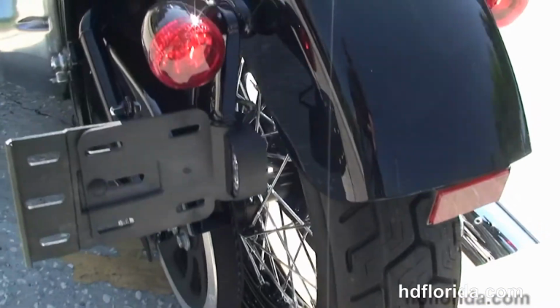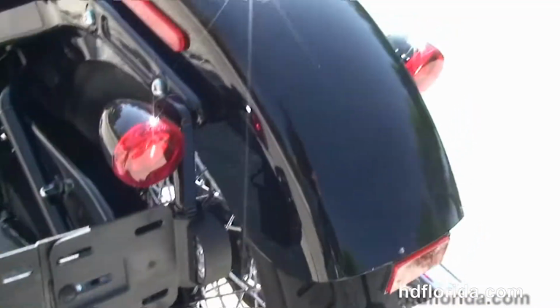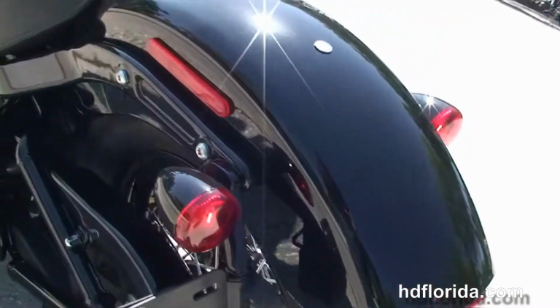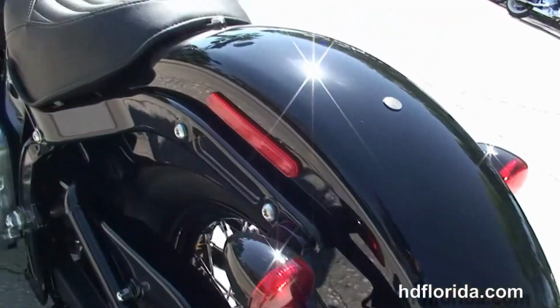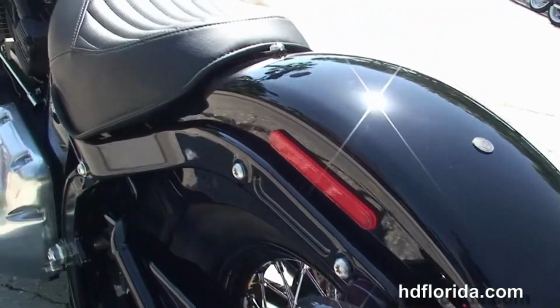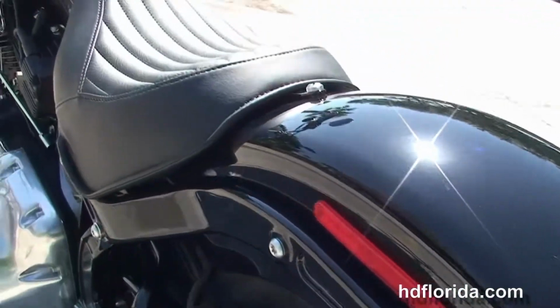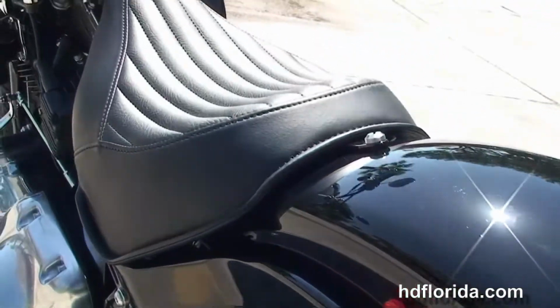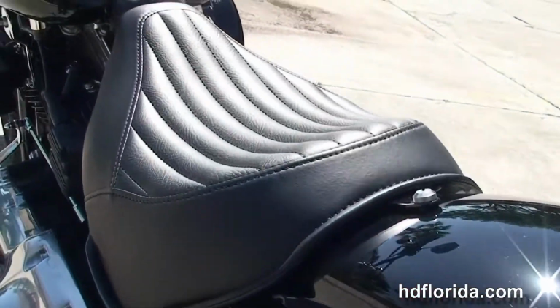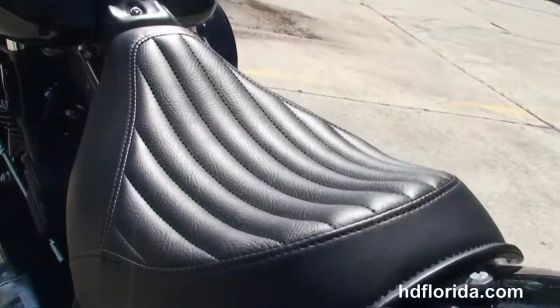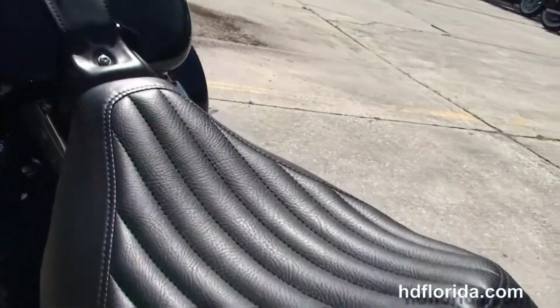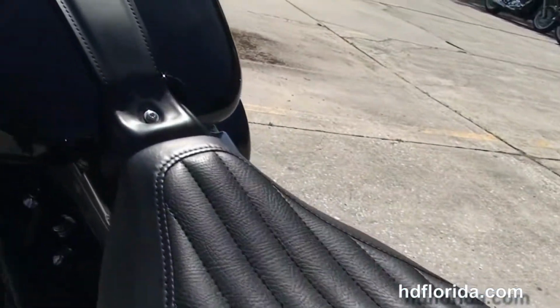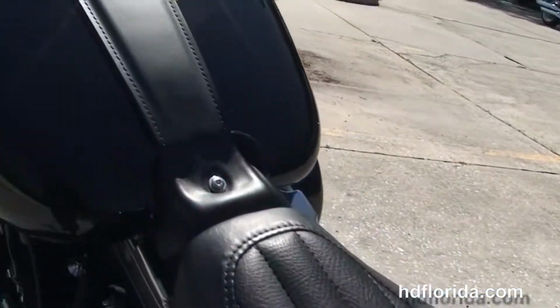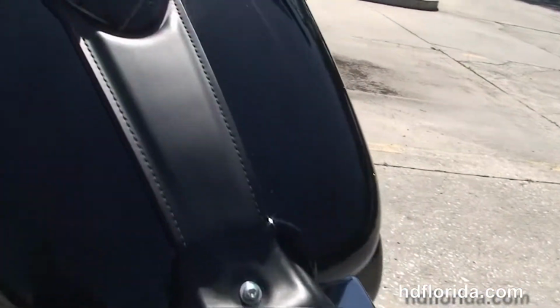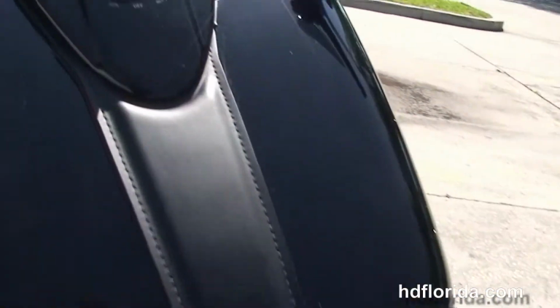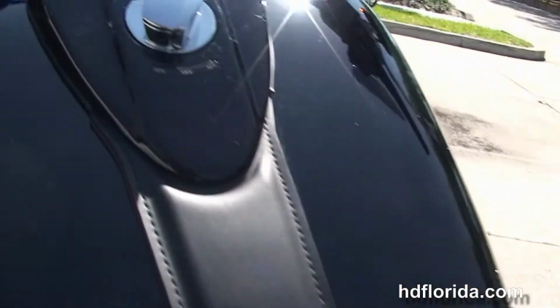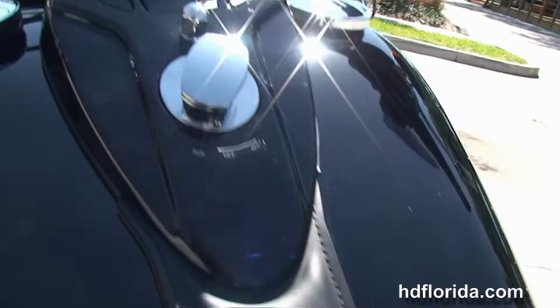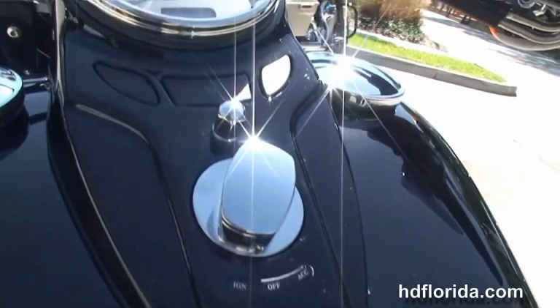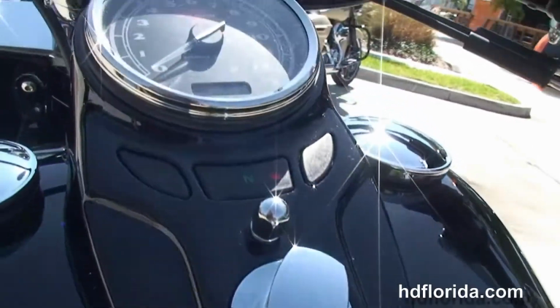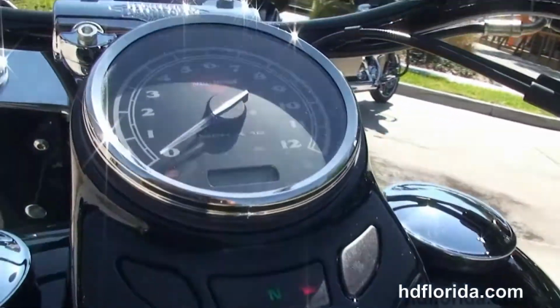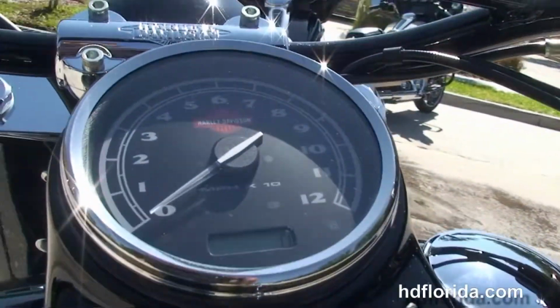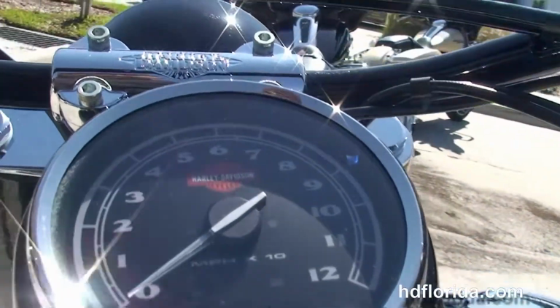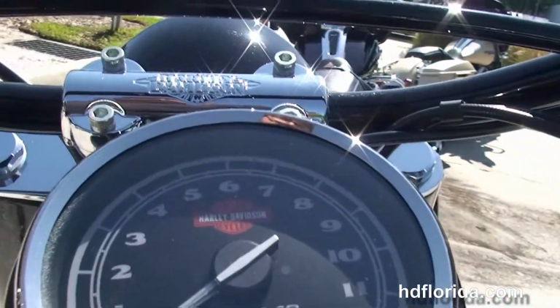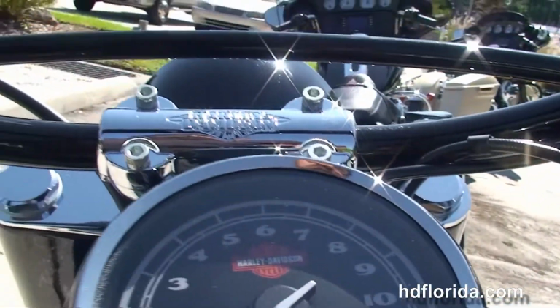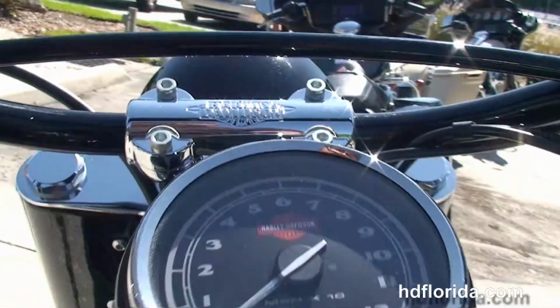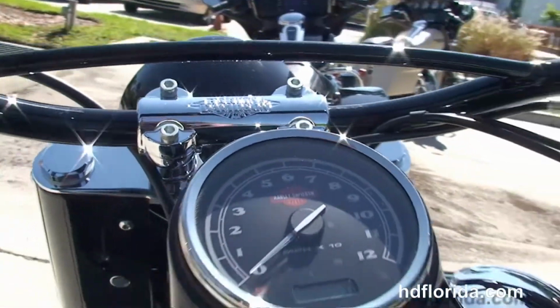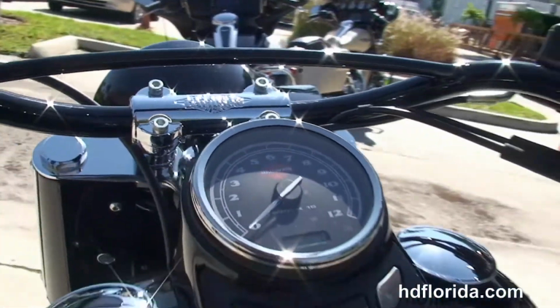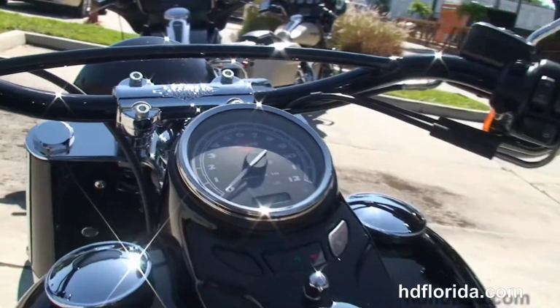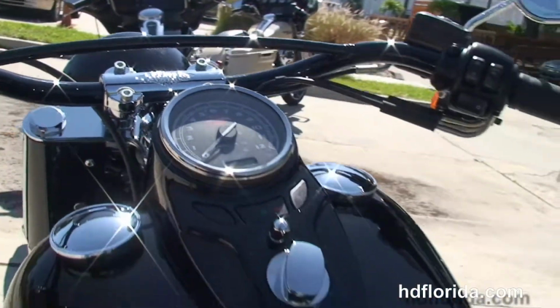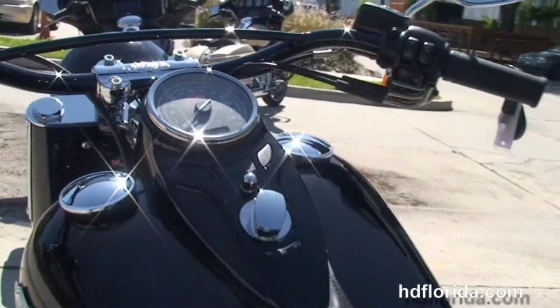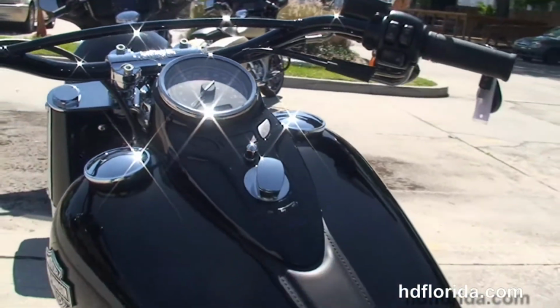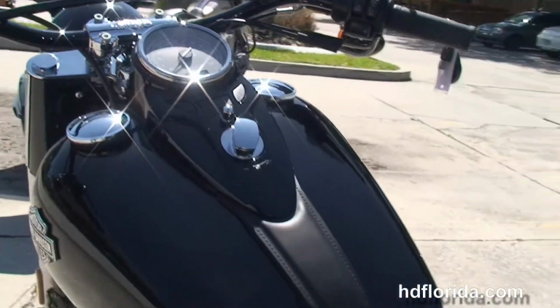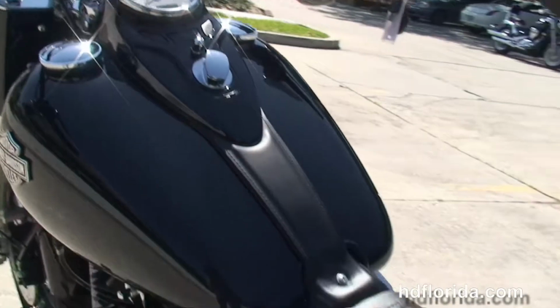Chopped rear fender with integrated stop tail turn lights and the breakaway license plate frame, tuck and roll stitch solo seat, black cat's eye instrument cluster, and the Hollywood pull back bars with cross beam.